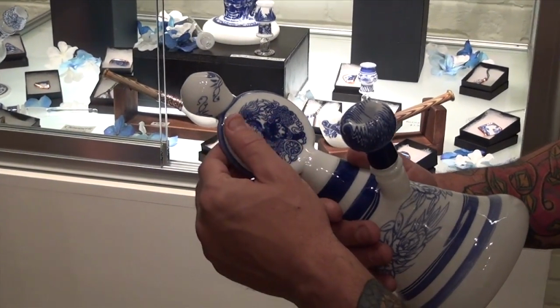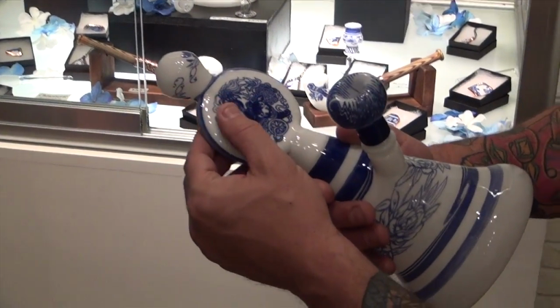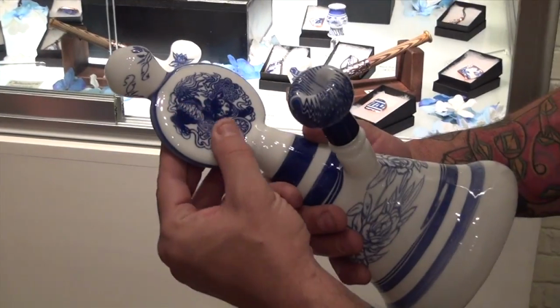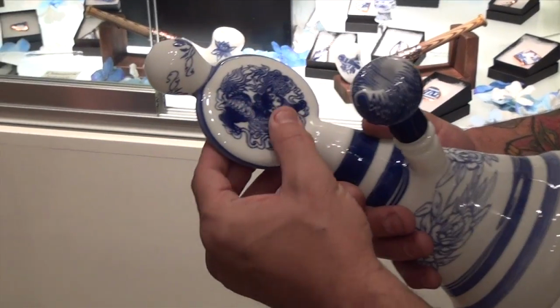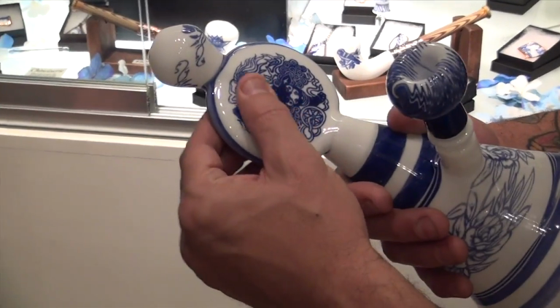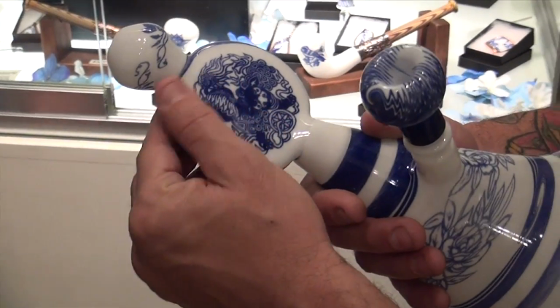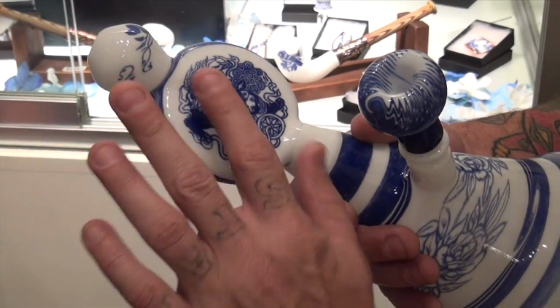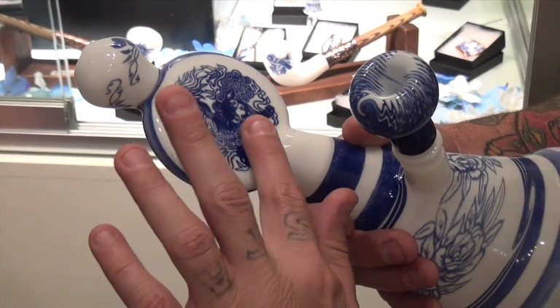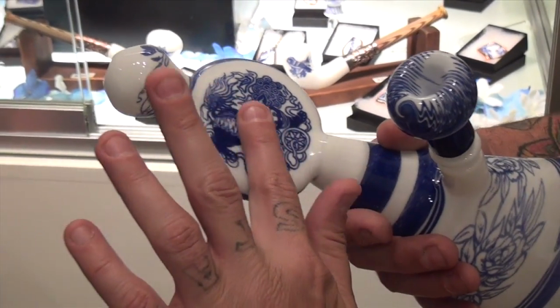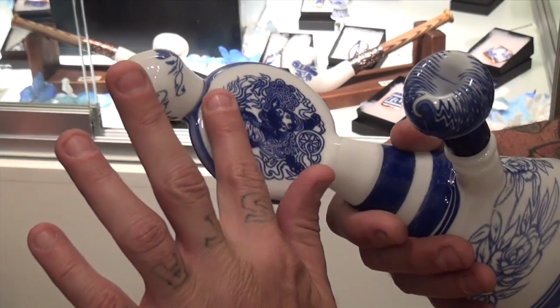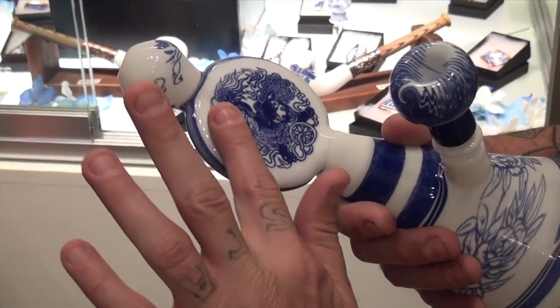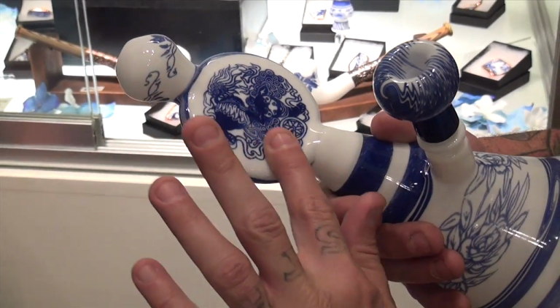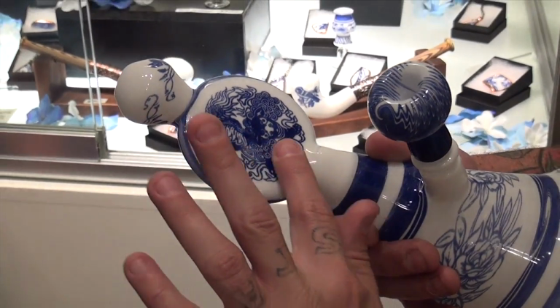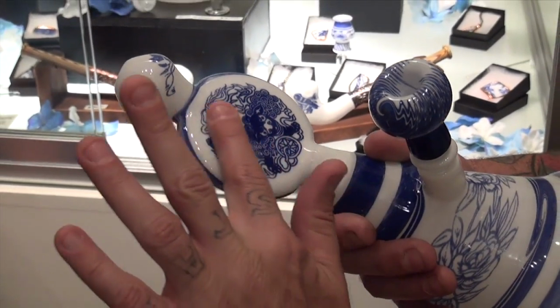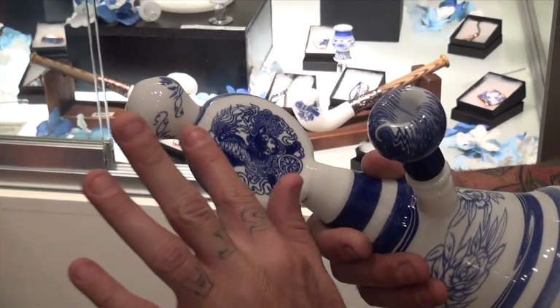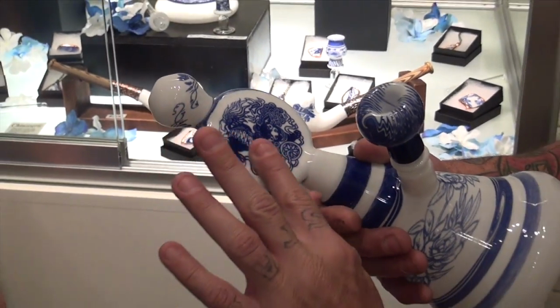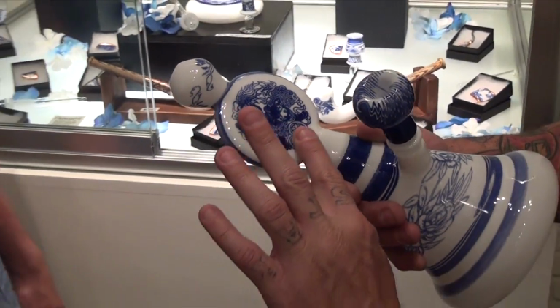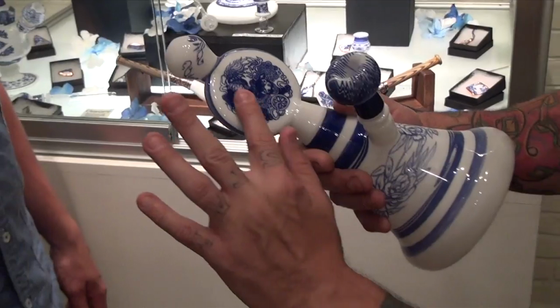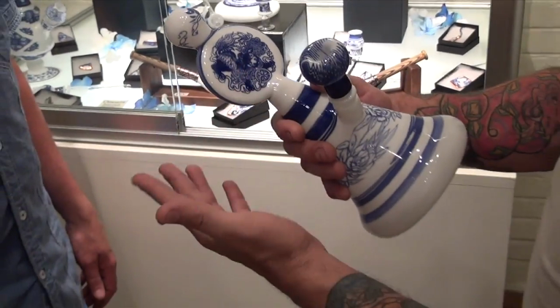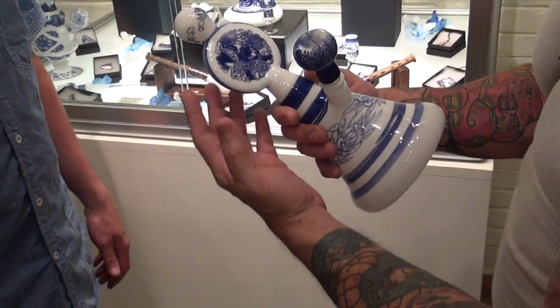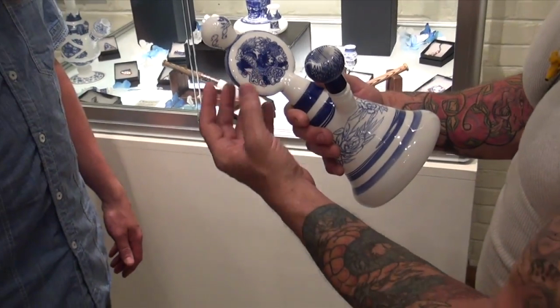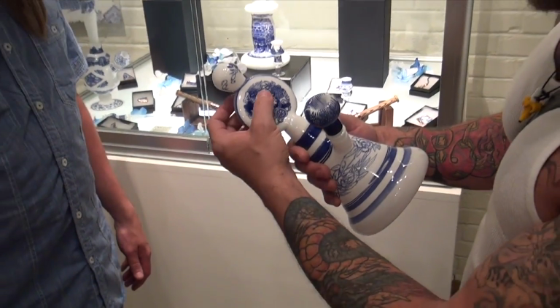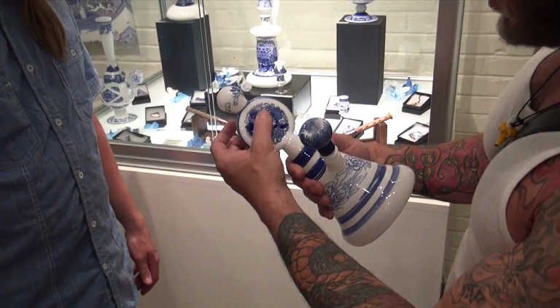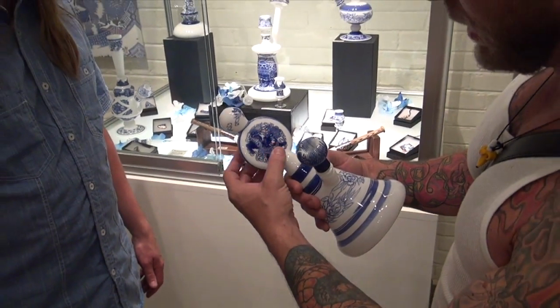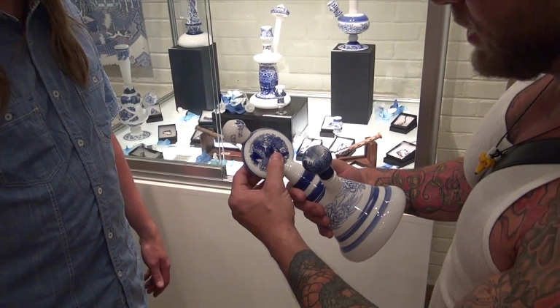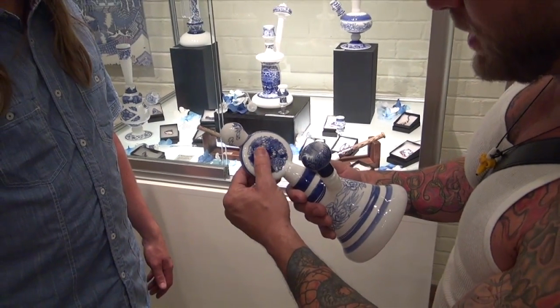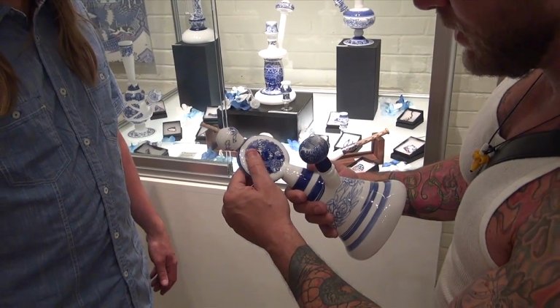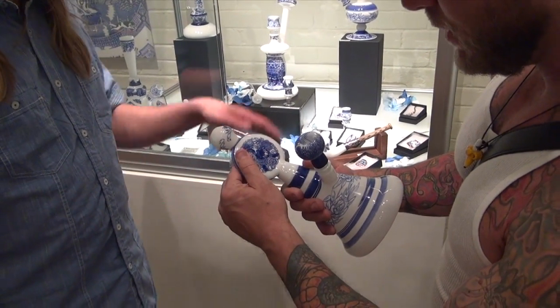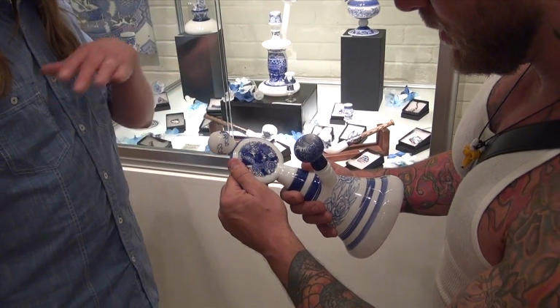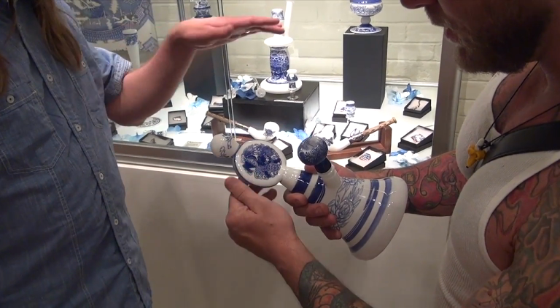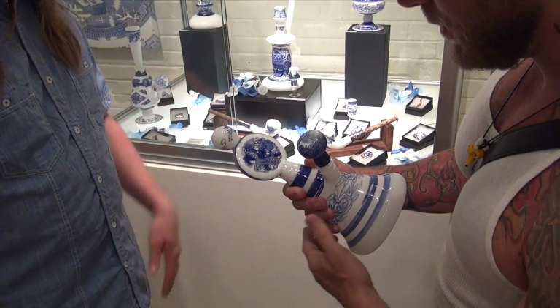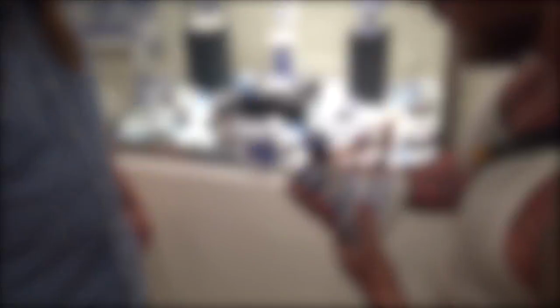When you feel it, it feels like you're being tricked — like it feels like it's all the same layer right here. Yeah, it's become smooth again.